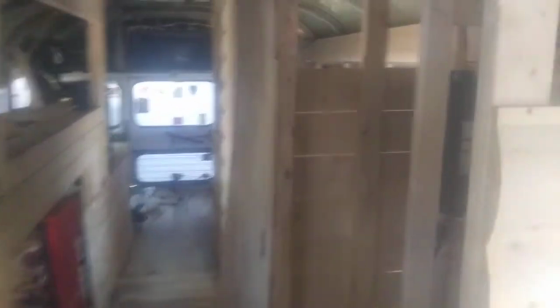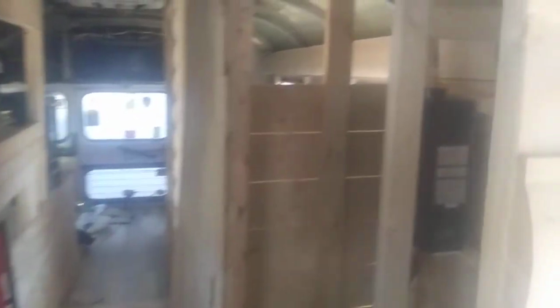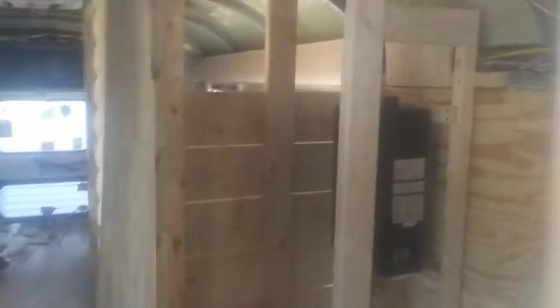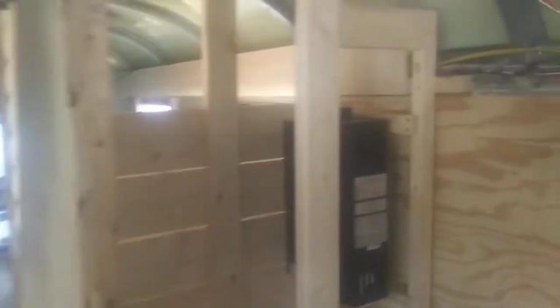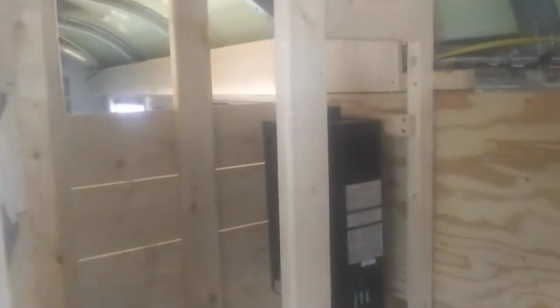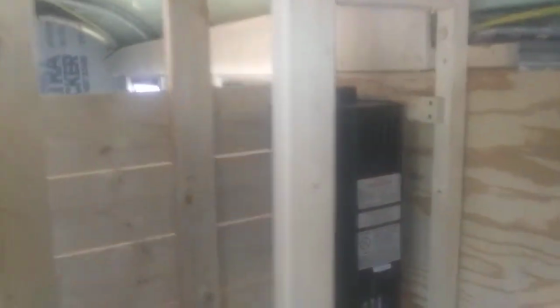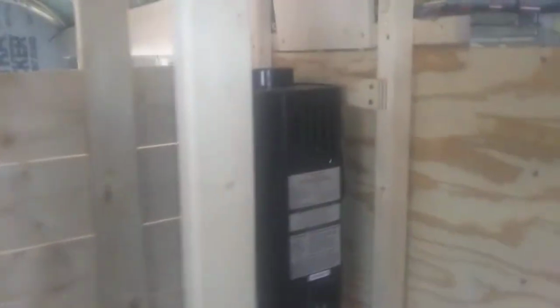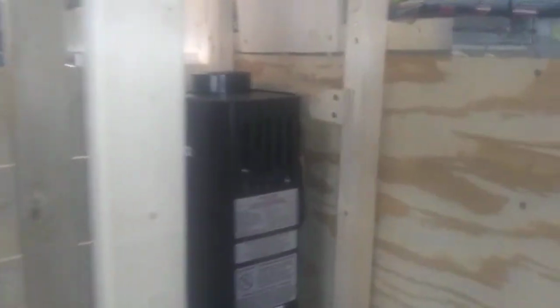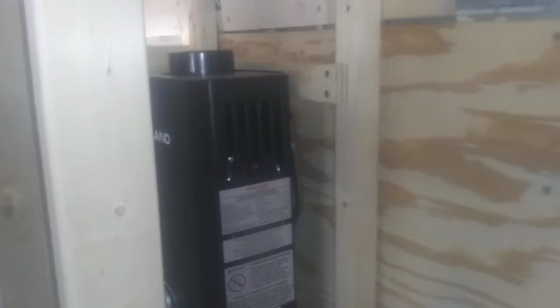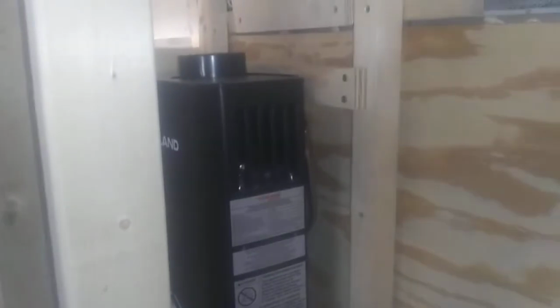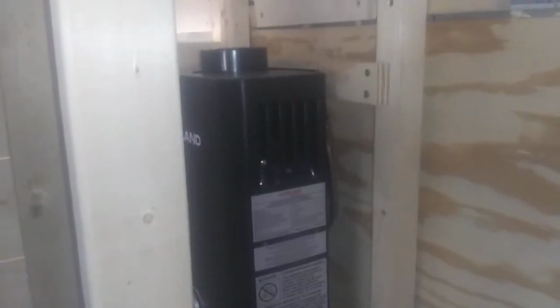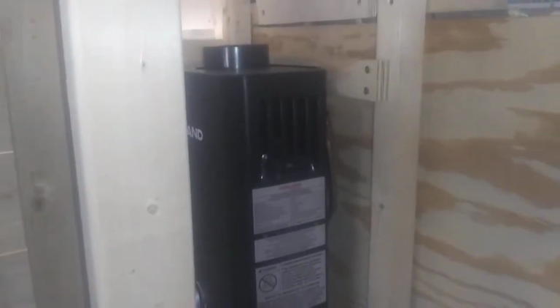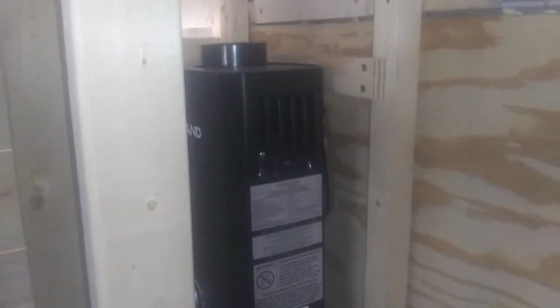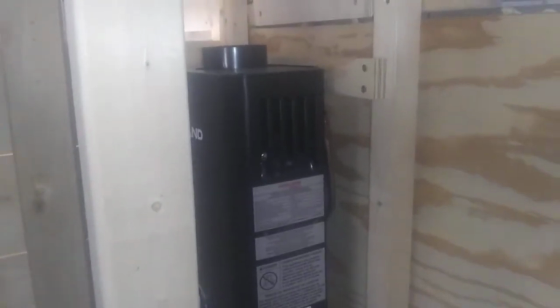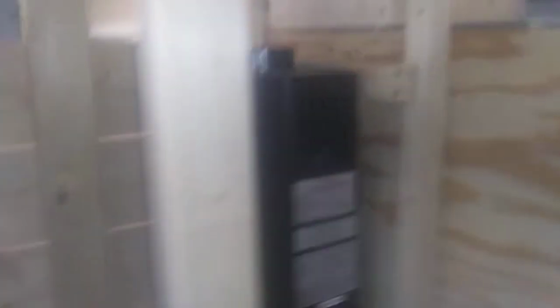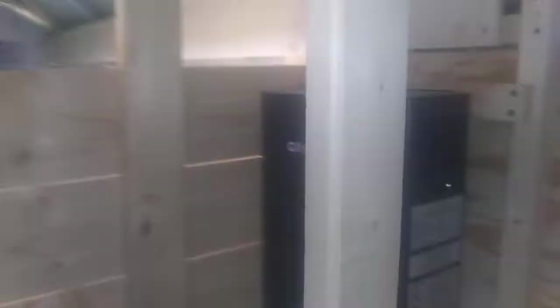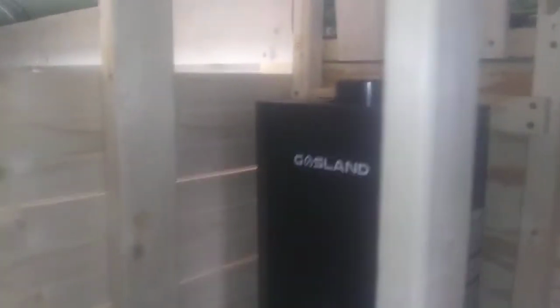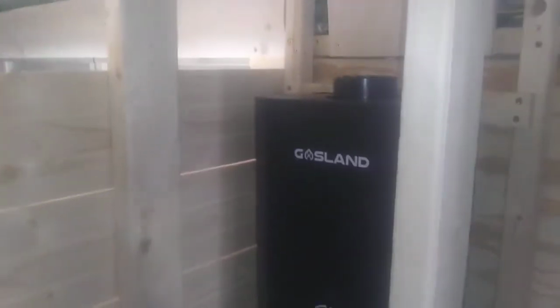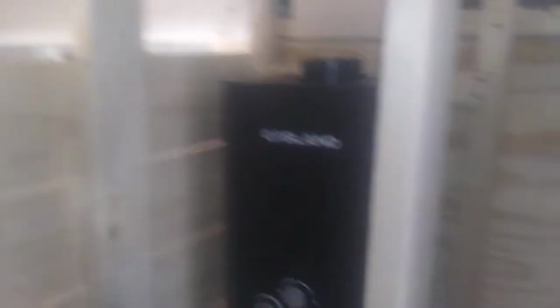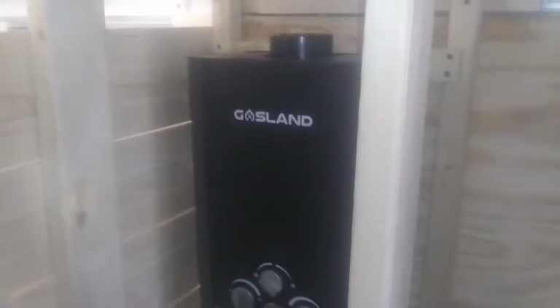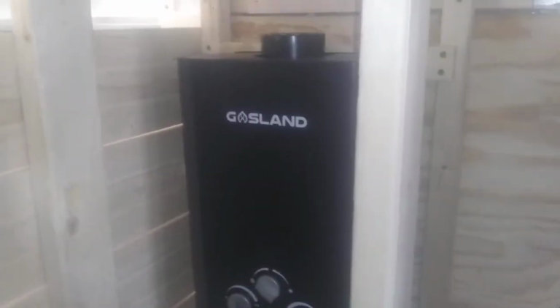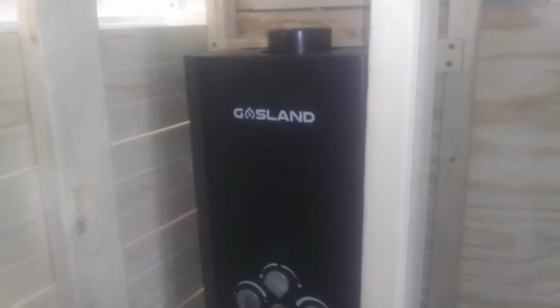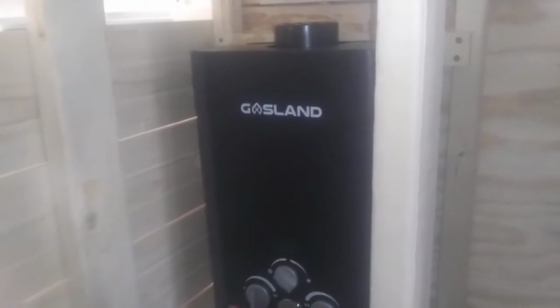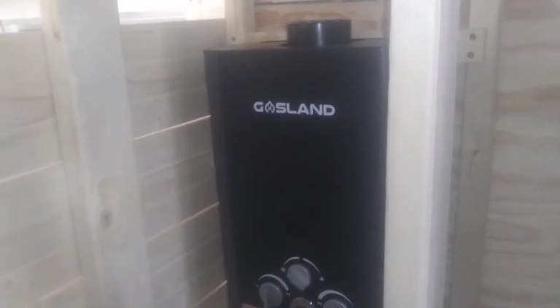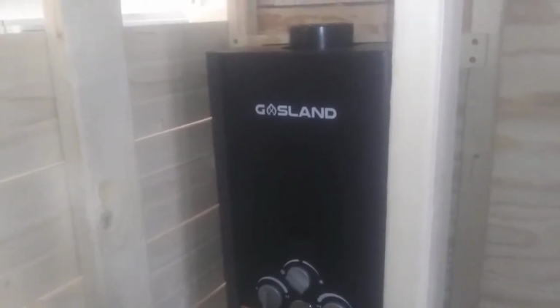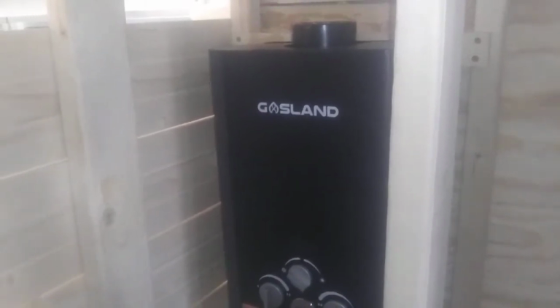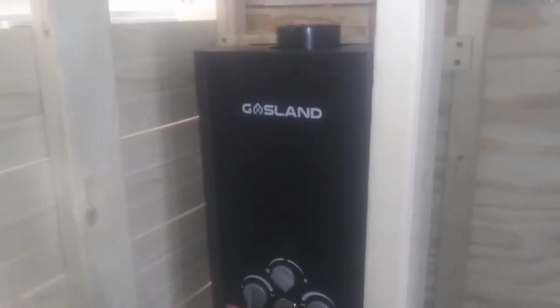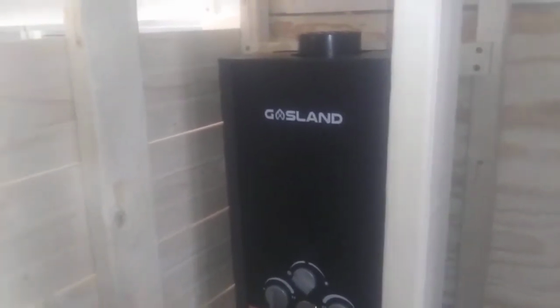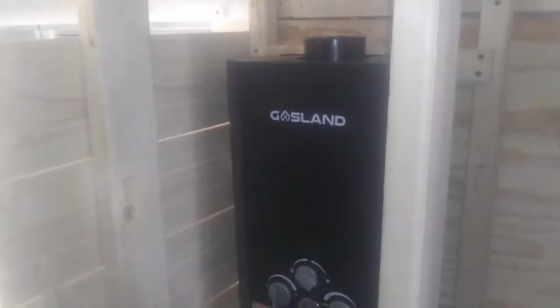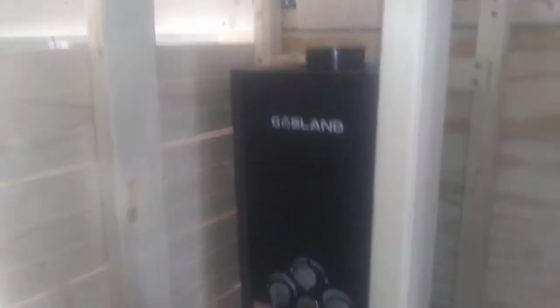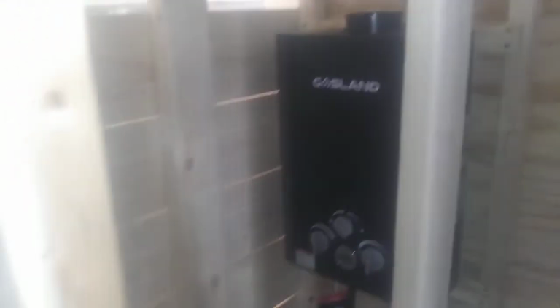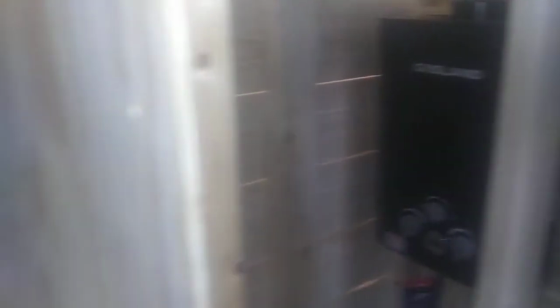Got the hot water. This is our instant hot water heater from Gasland. I haven't tried it out yet — I've got to finish getting it plumbed.